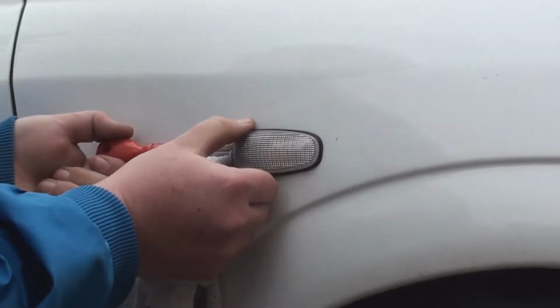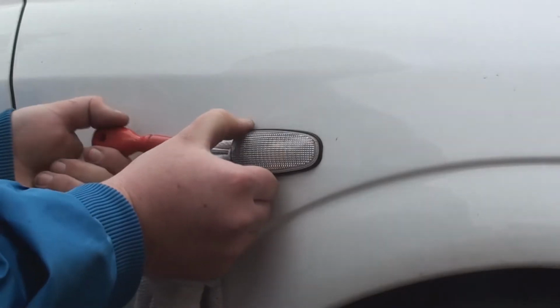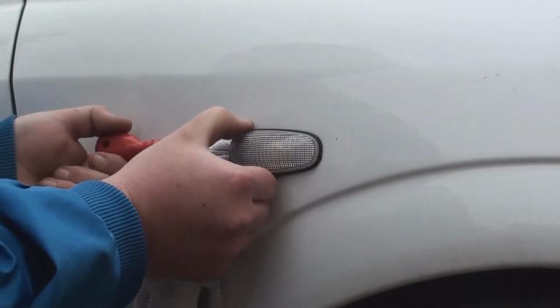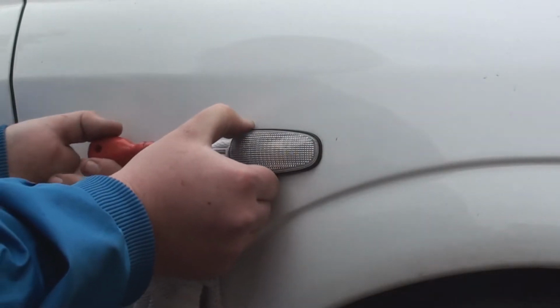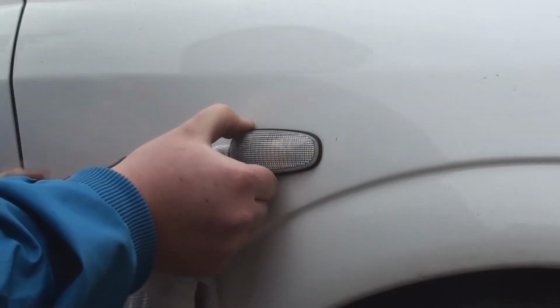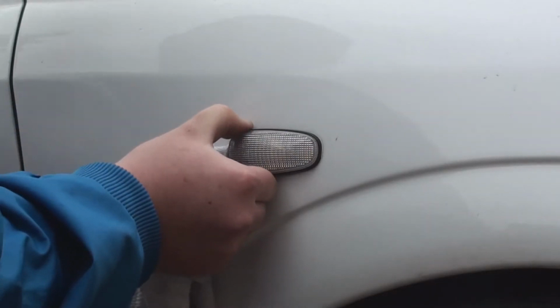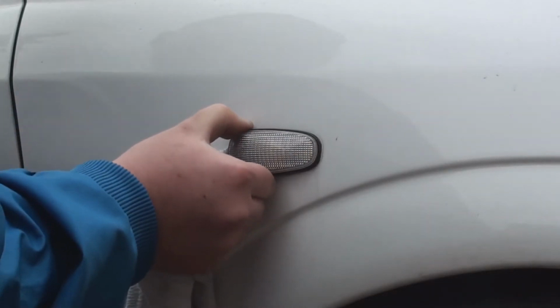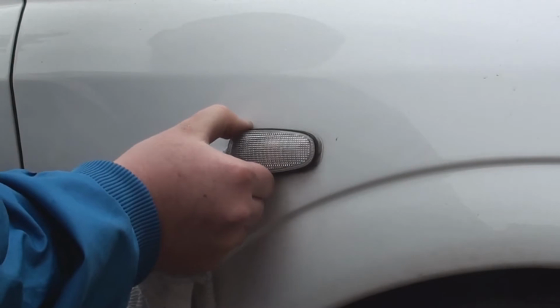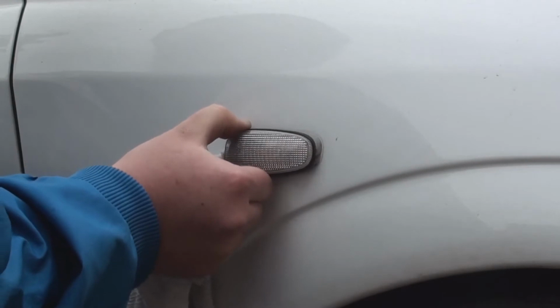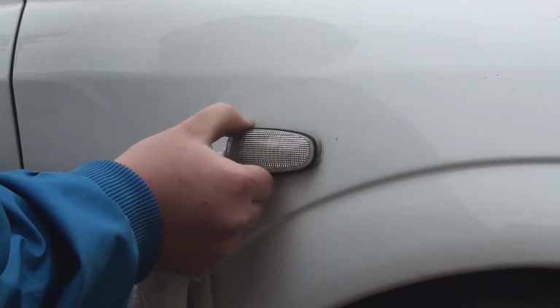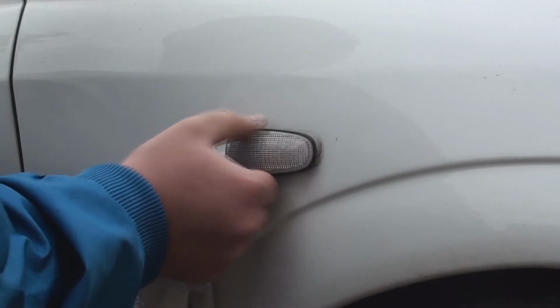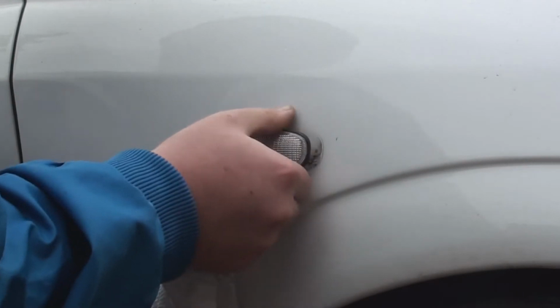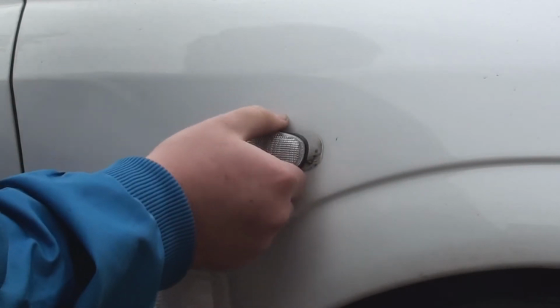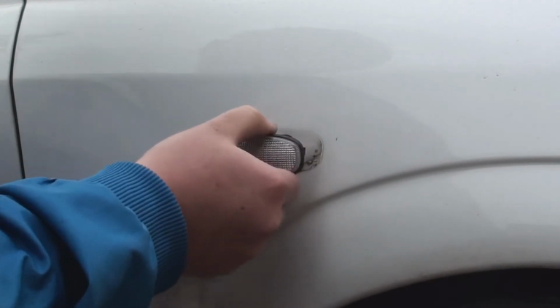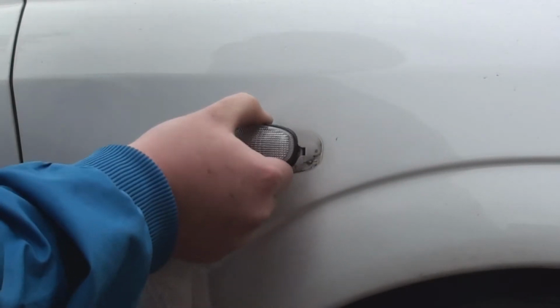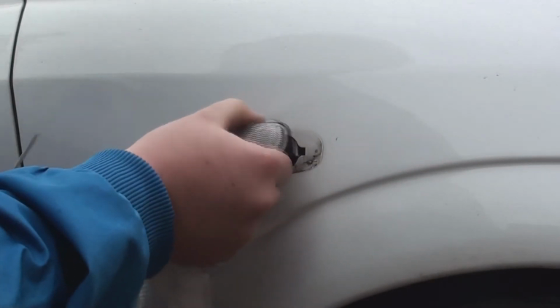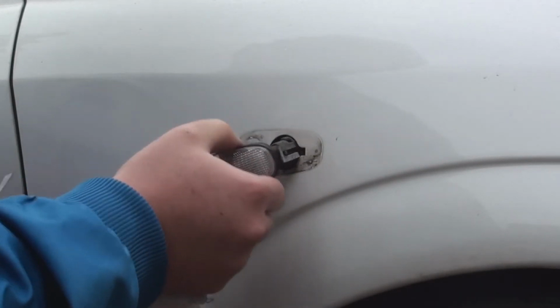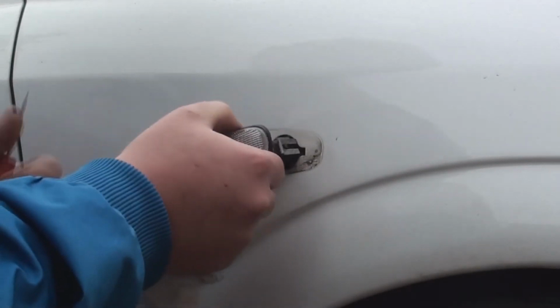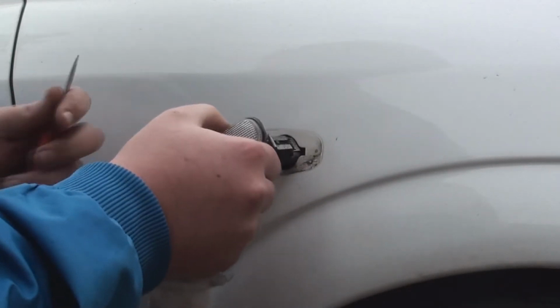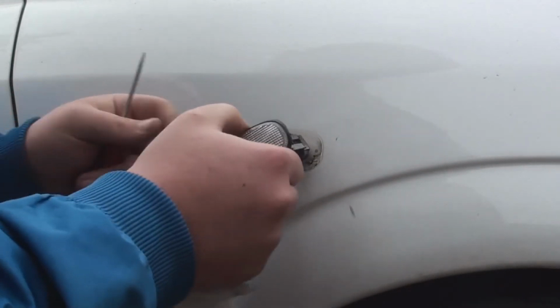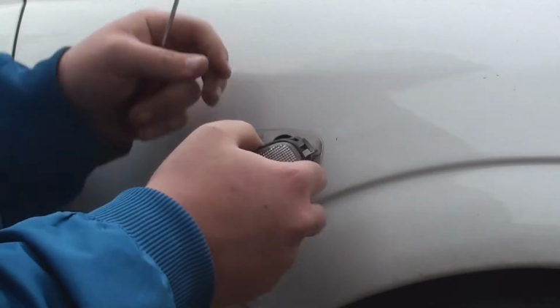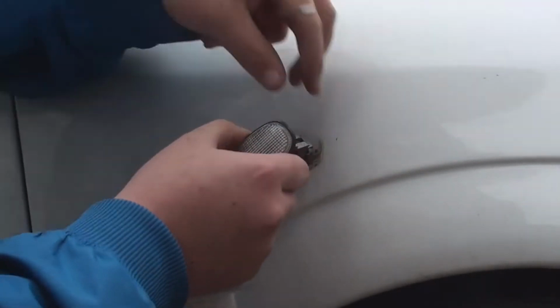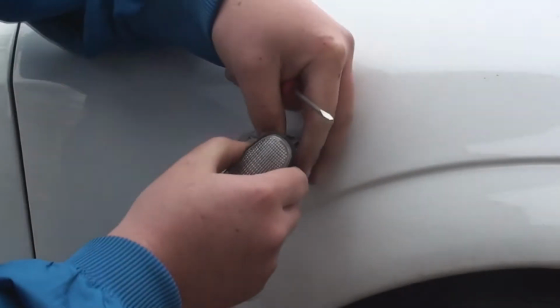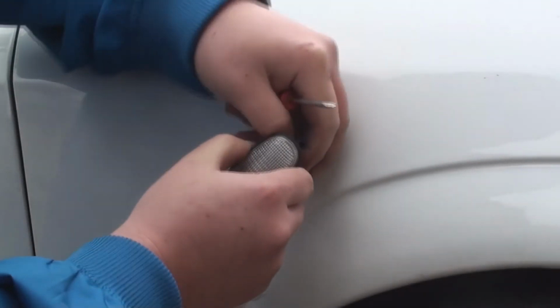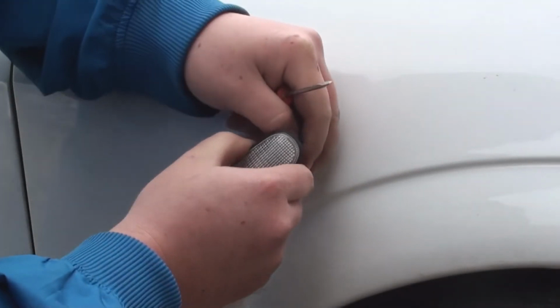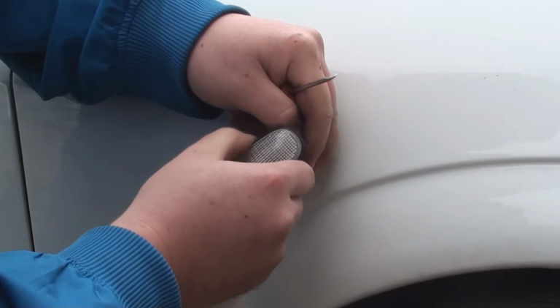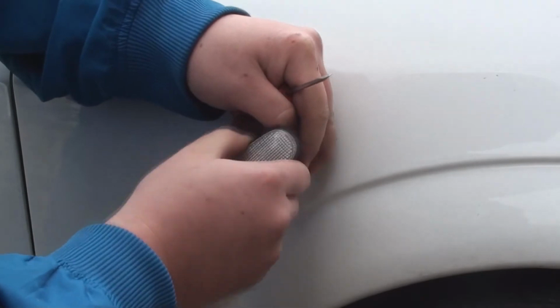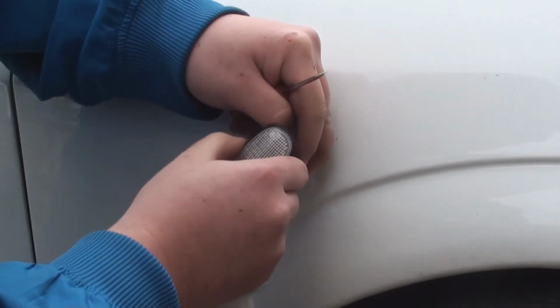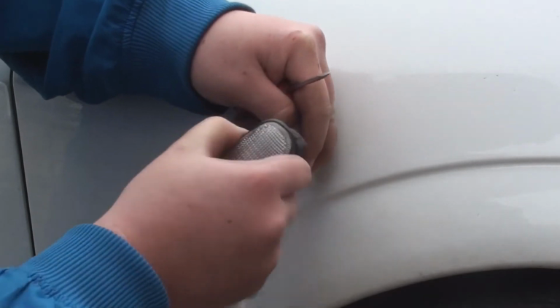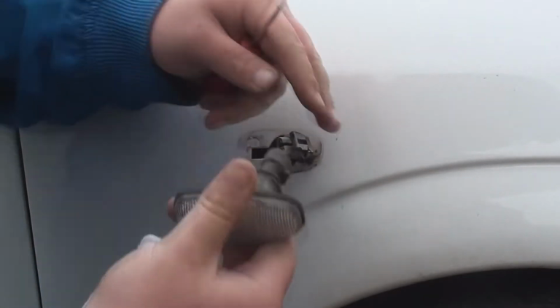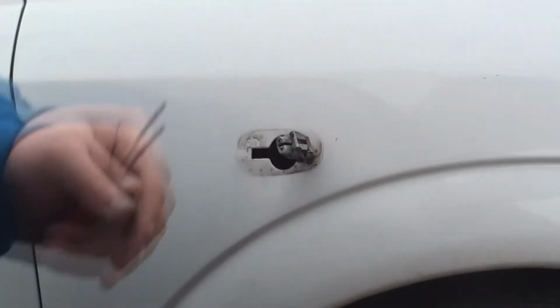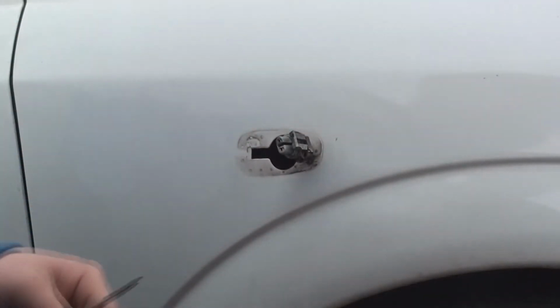To take off the side repeaters you need to get a flat blade and a piece of cloth, push it underneath the indicator lens and it will pop out.